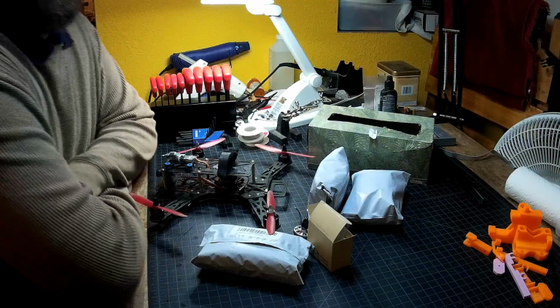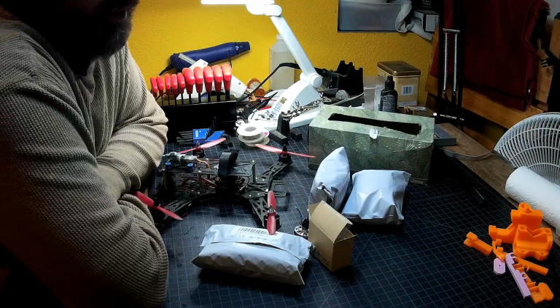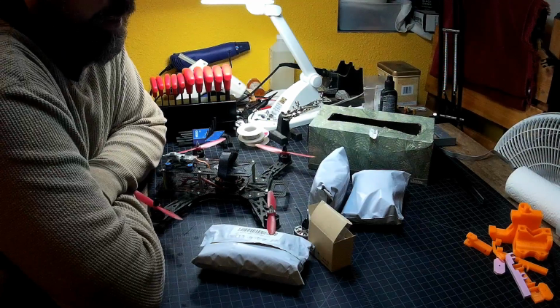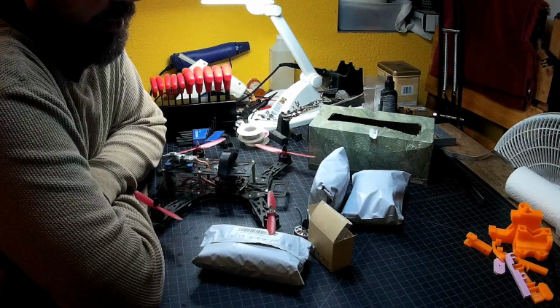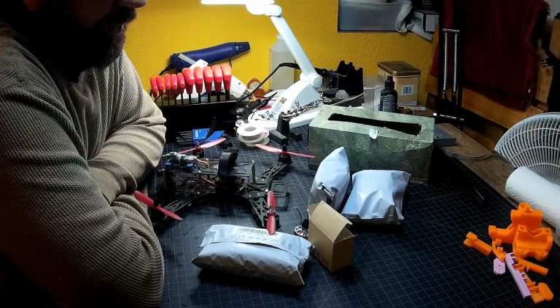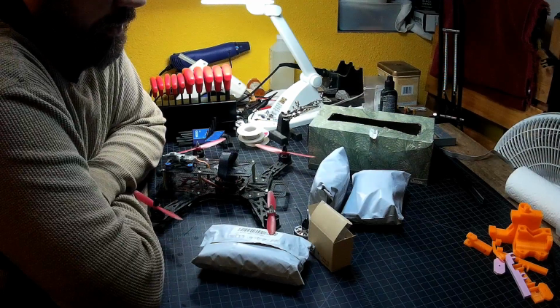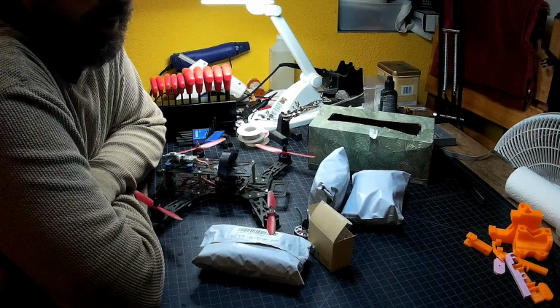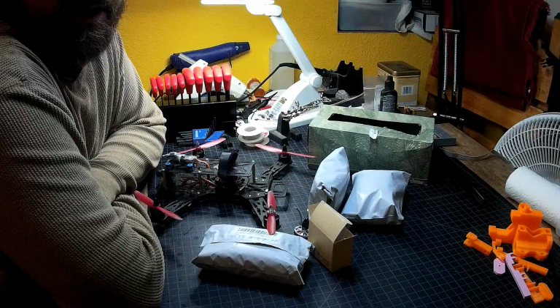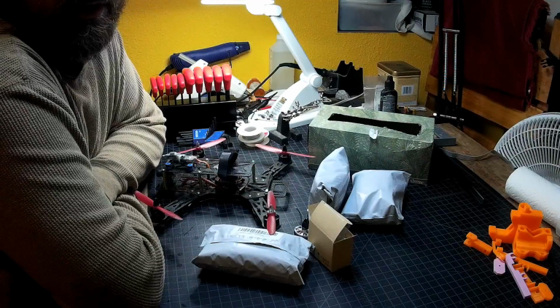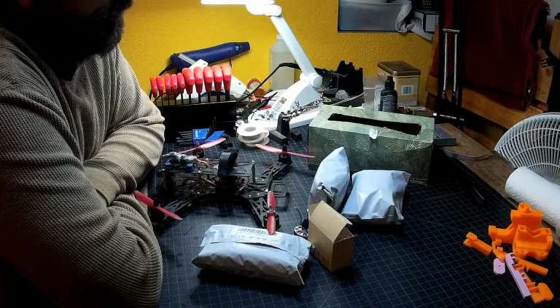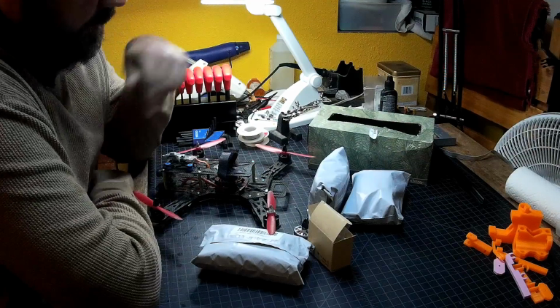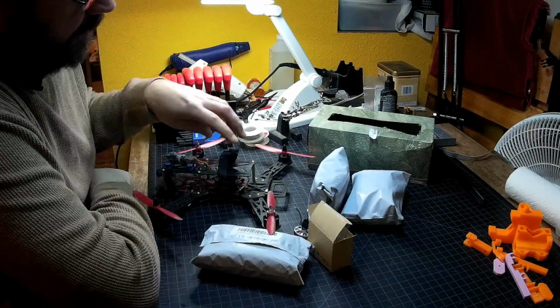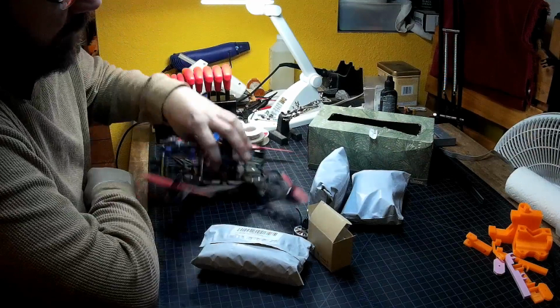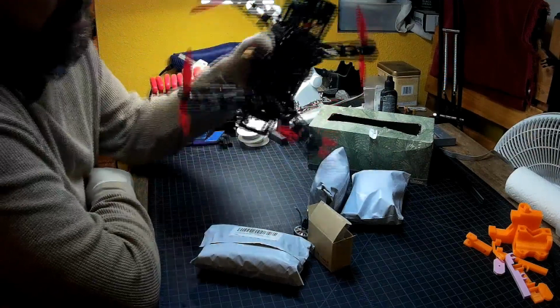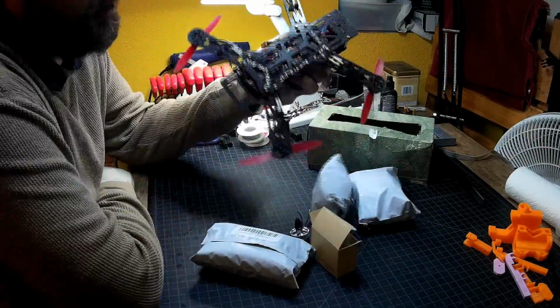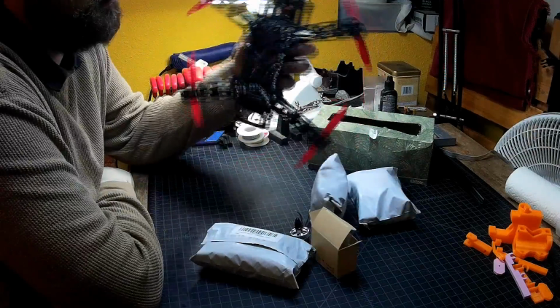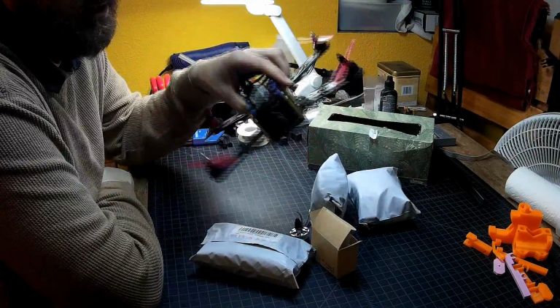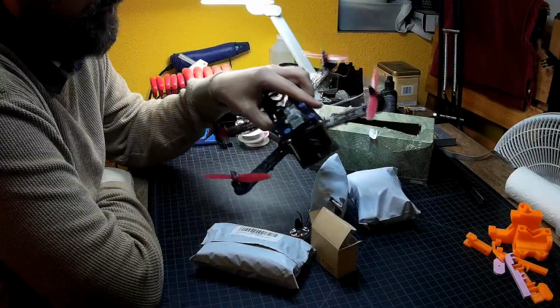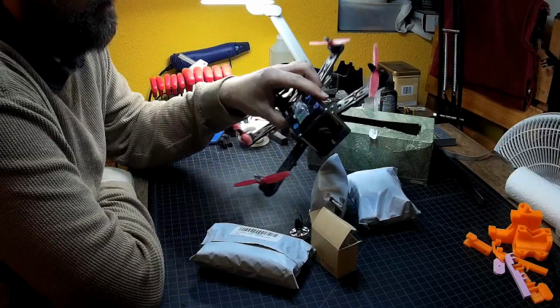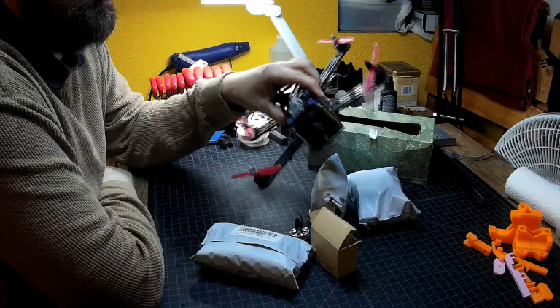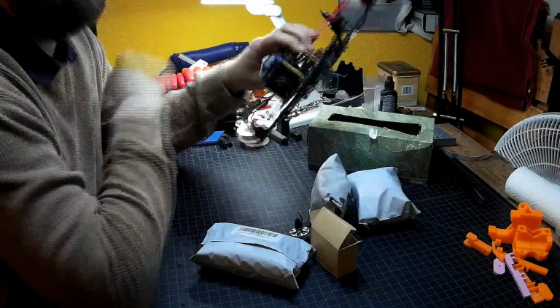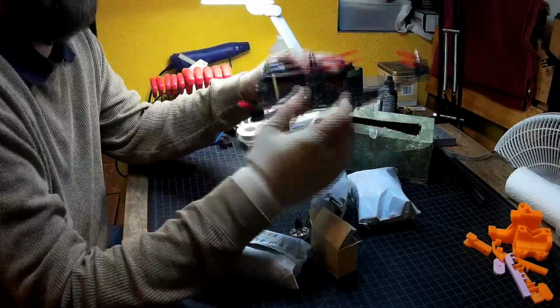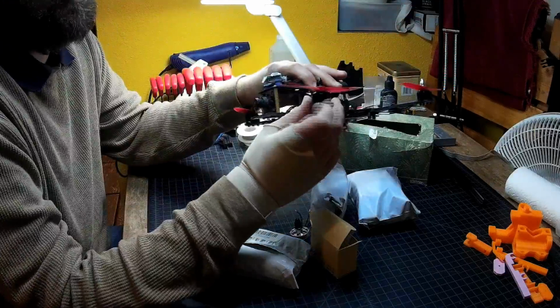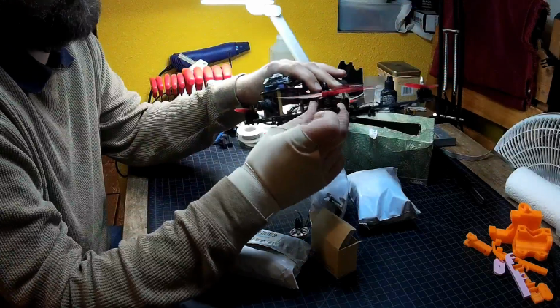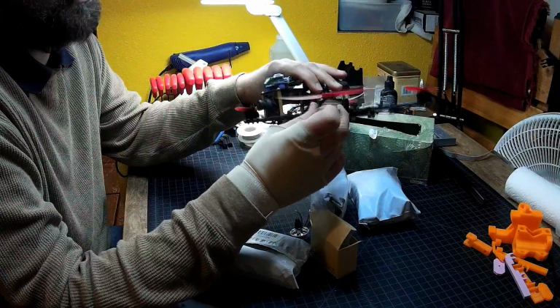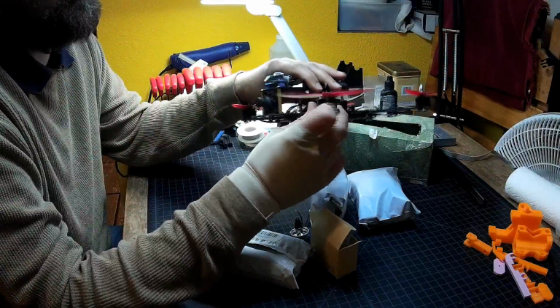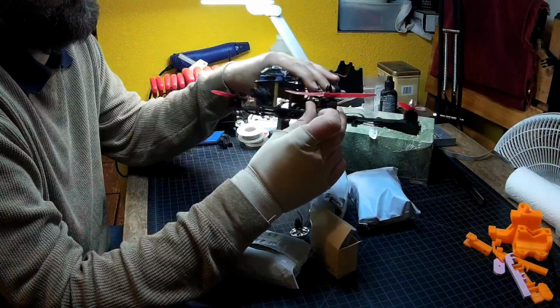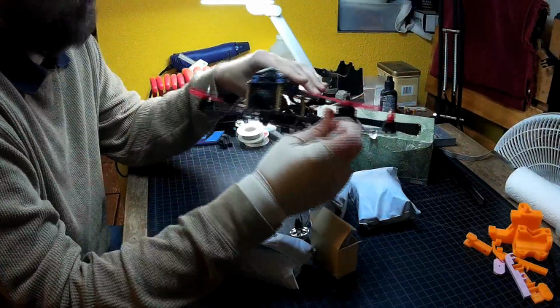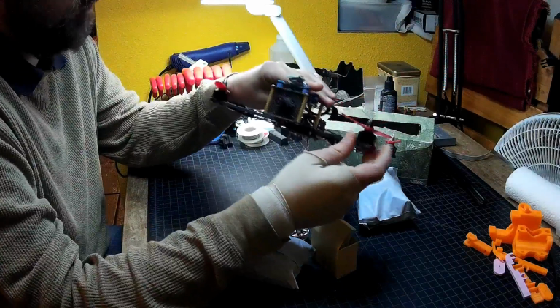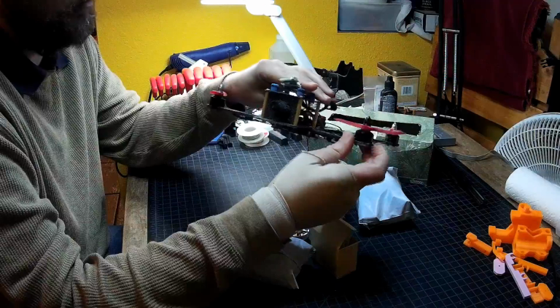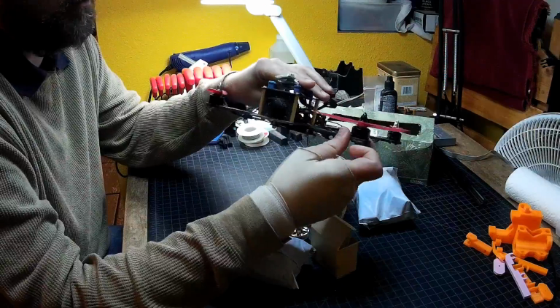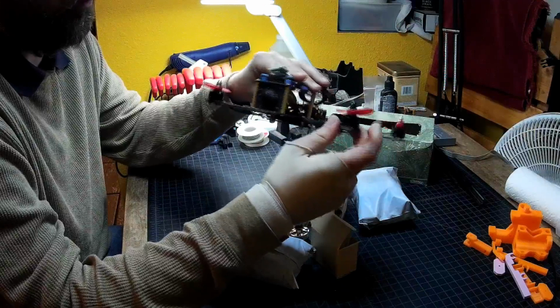Alright, we've got something hopefully interesting and new here. Going to do a little motor upgrade on the Emax 250. I've been running the 1806s on here, and in fact I just replaced one — I've only flown it once since replacing it.